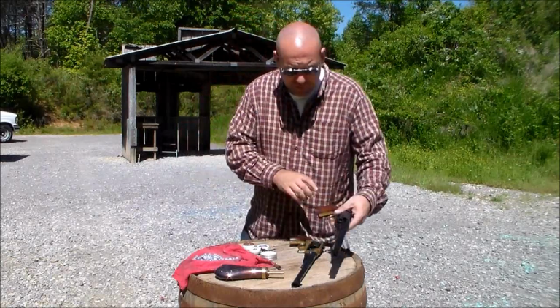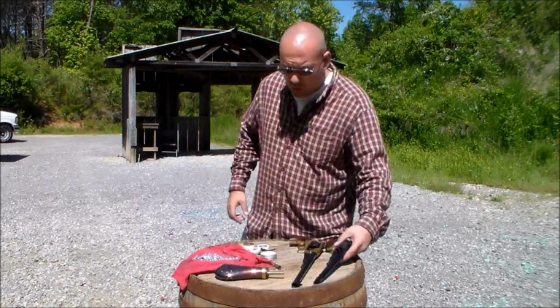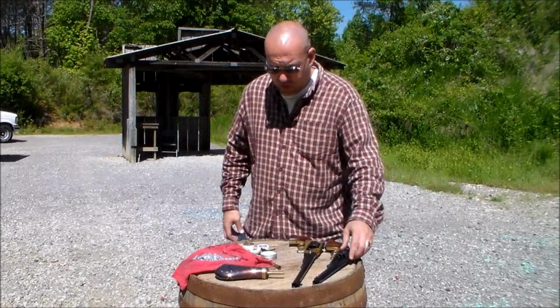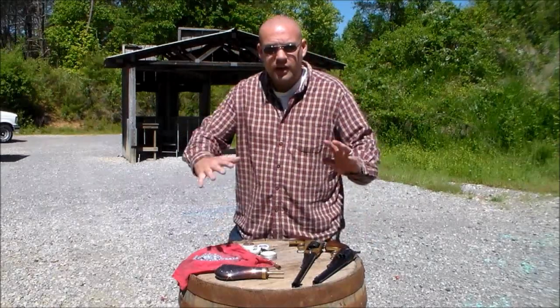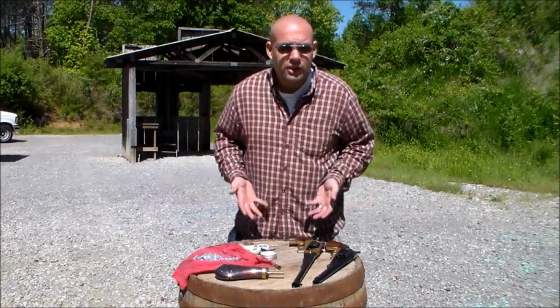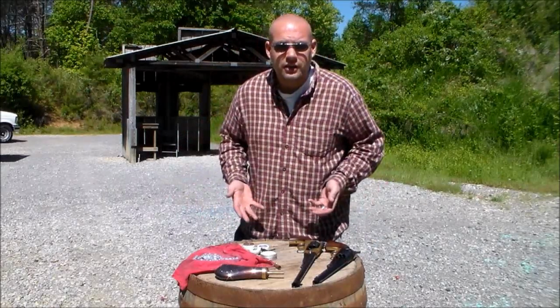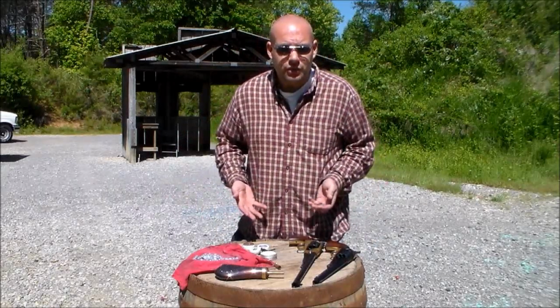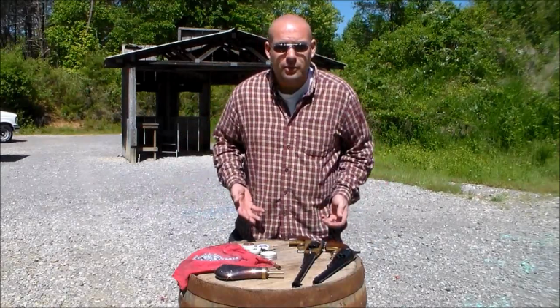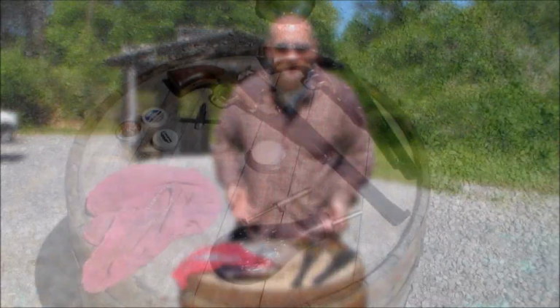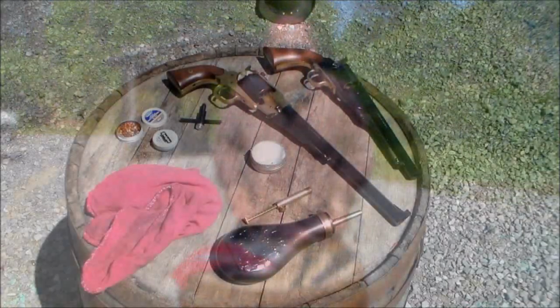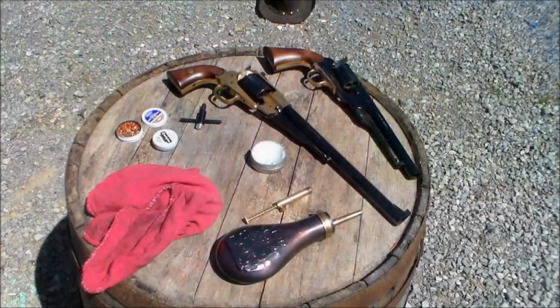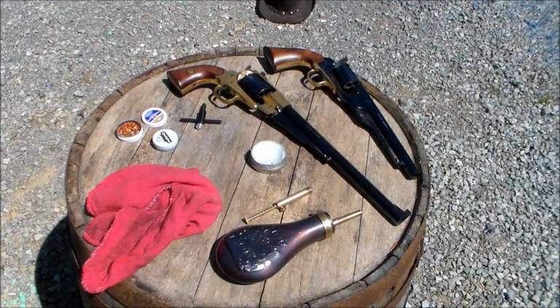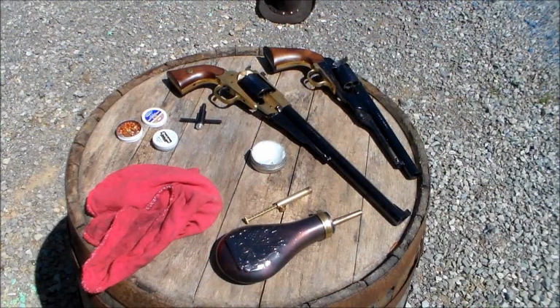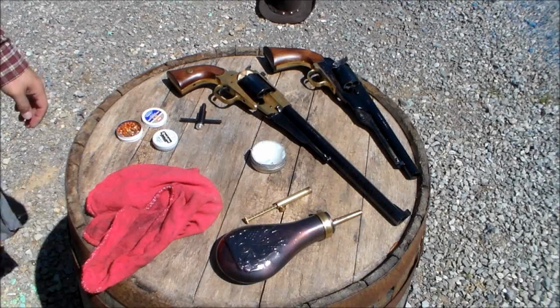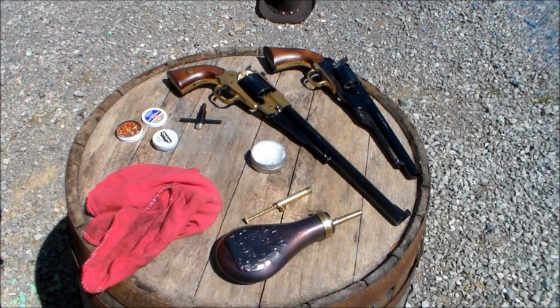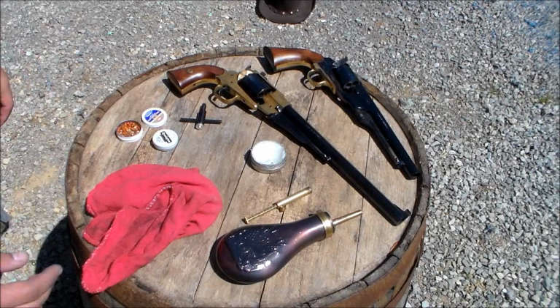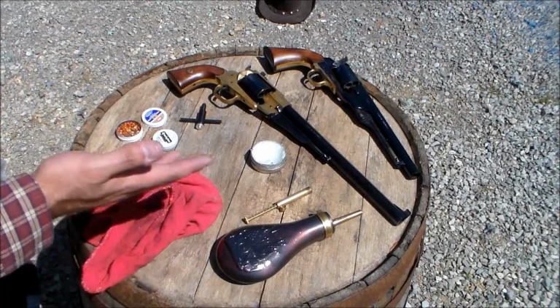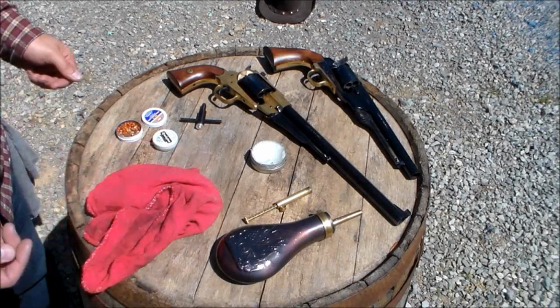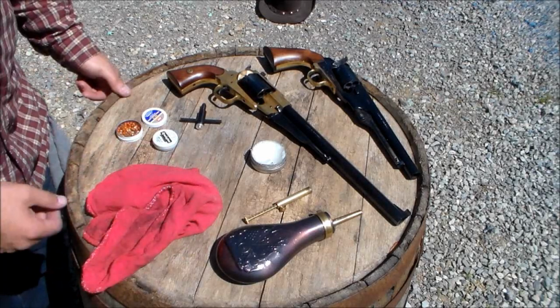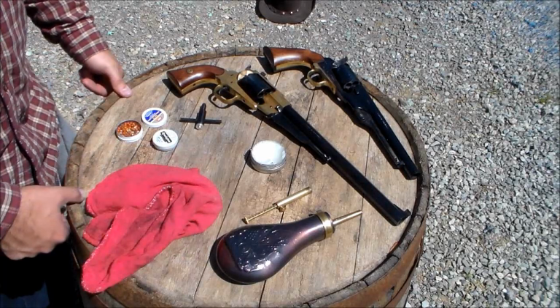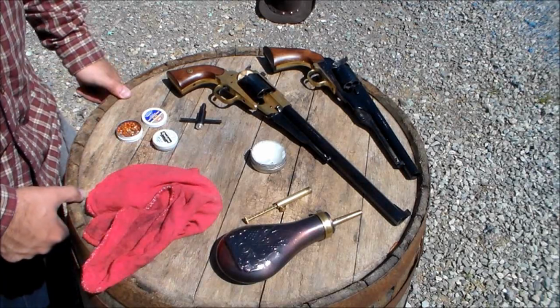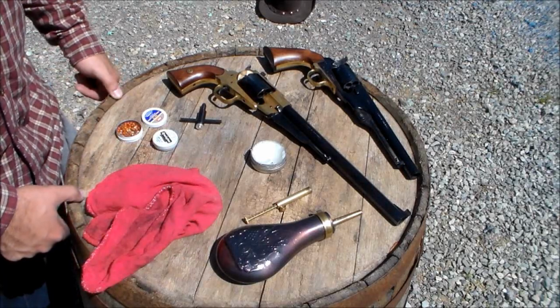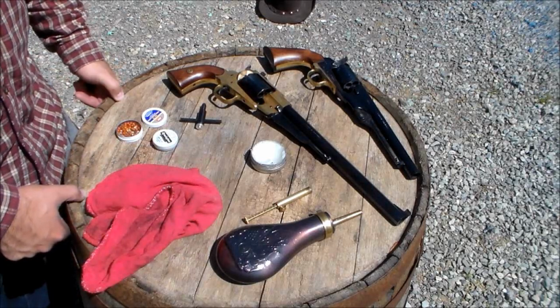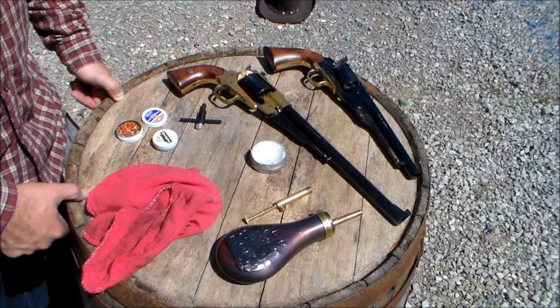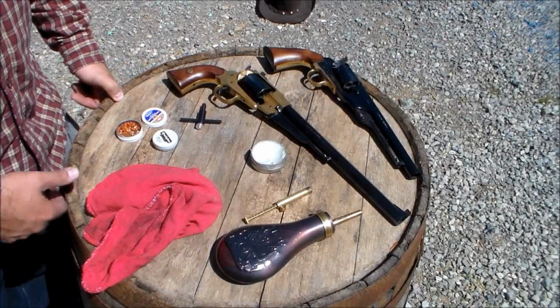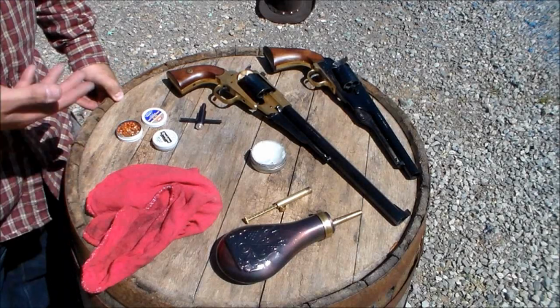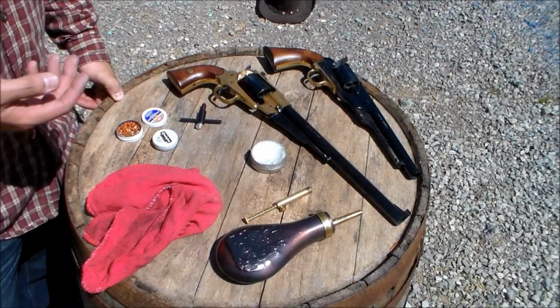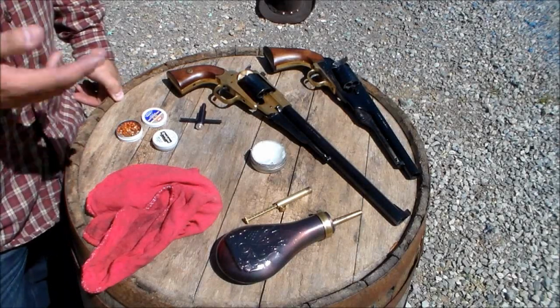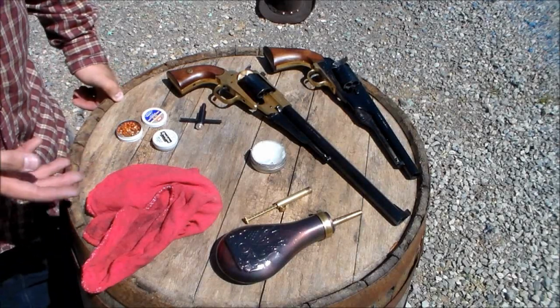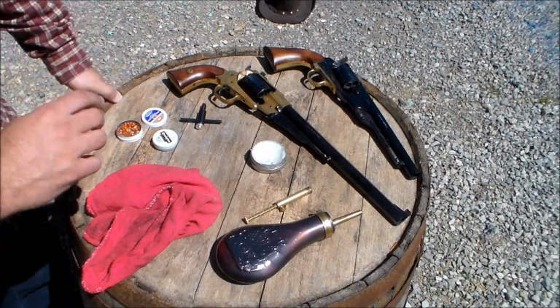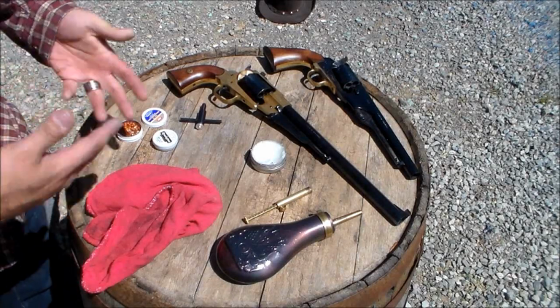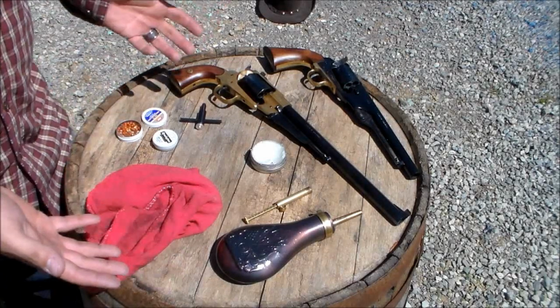So let's go over everything you're going to need to shoot these bad boys. Here is everything I use to load and shoot my black powder revolvers. You can go with less and you can definitely go more, but this is what I use.